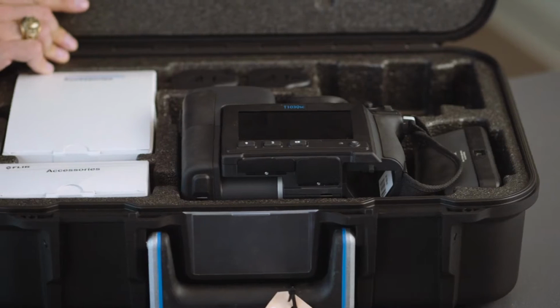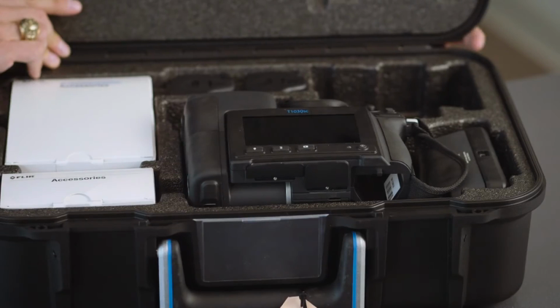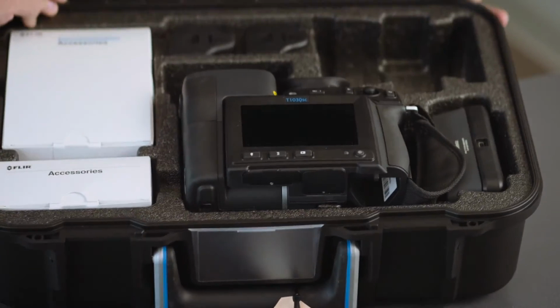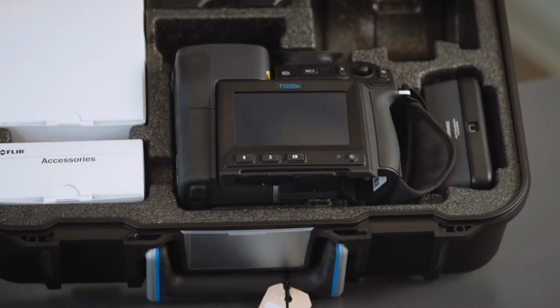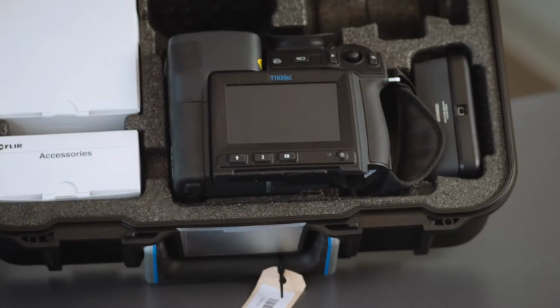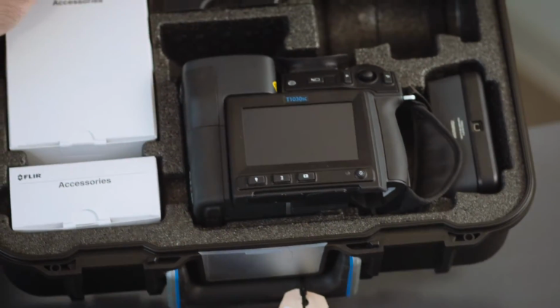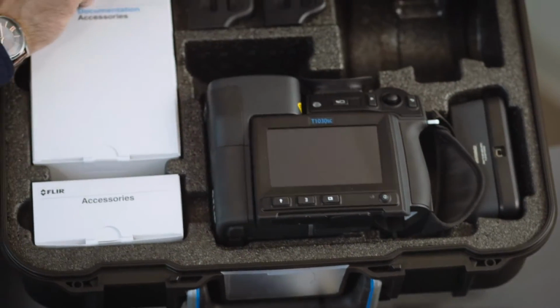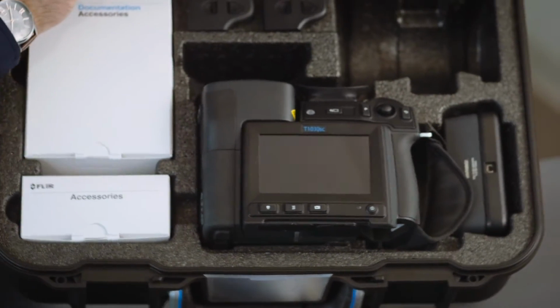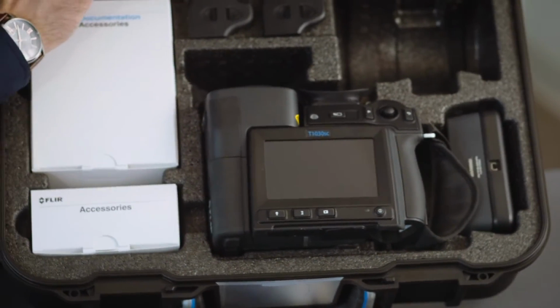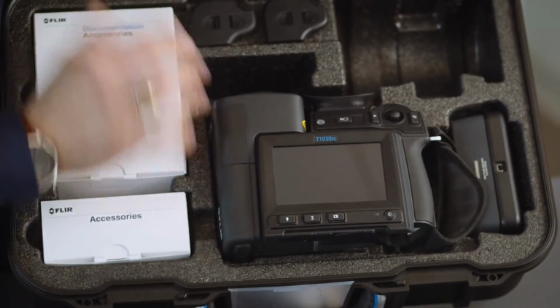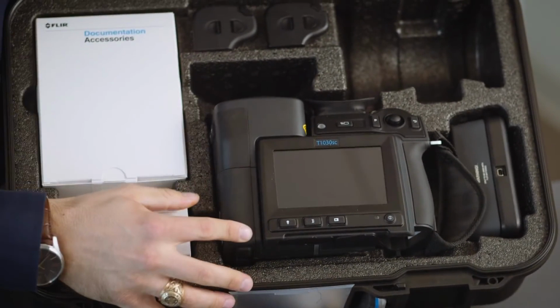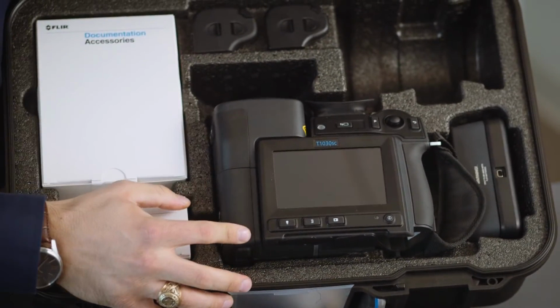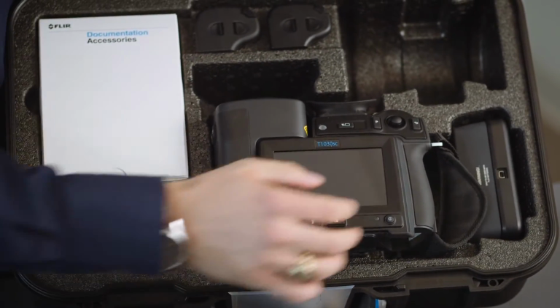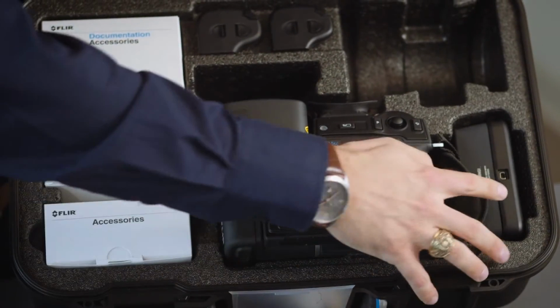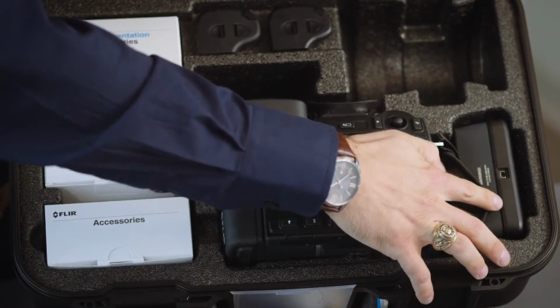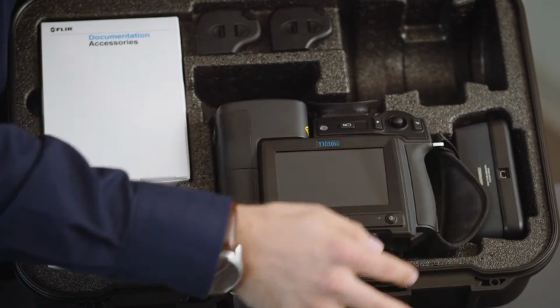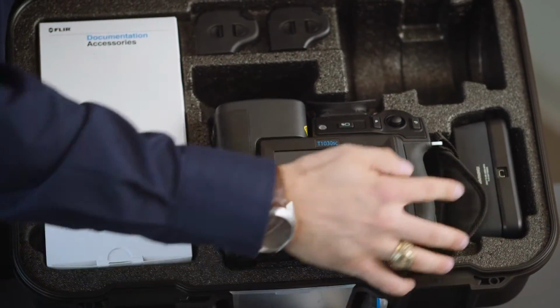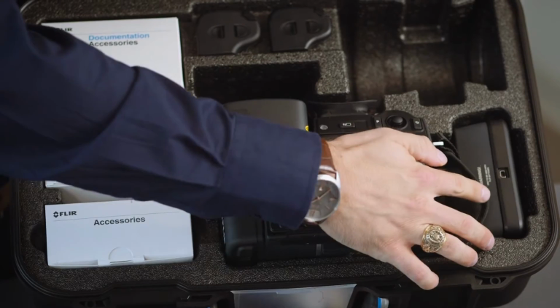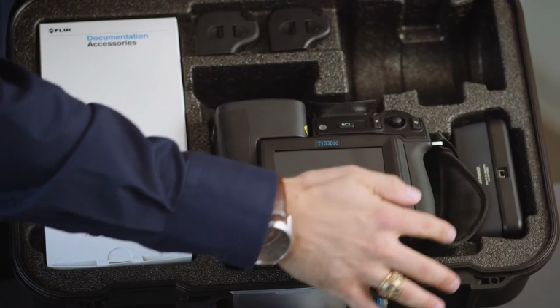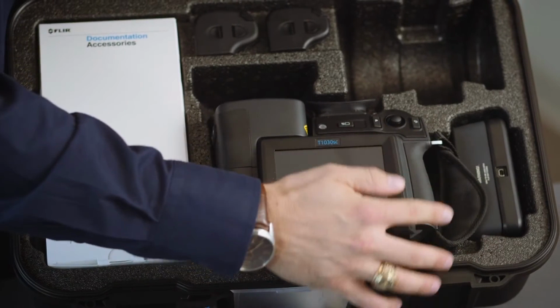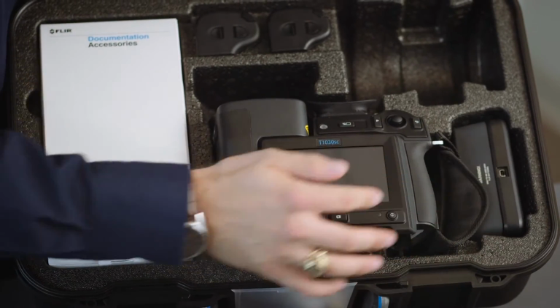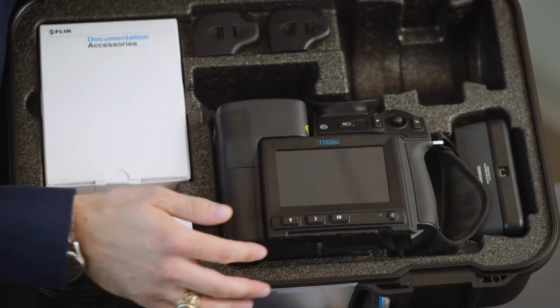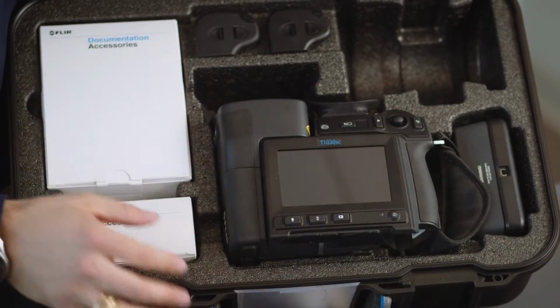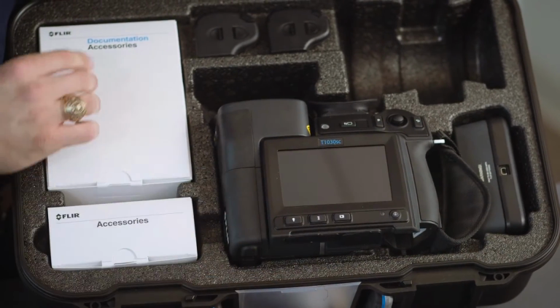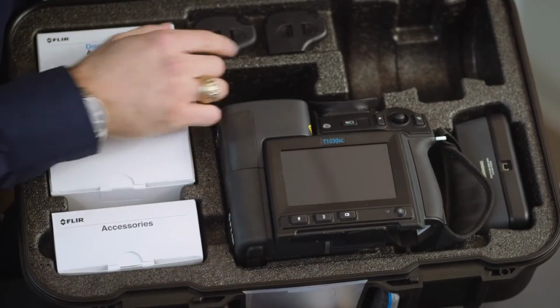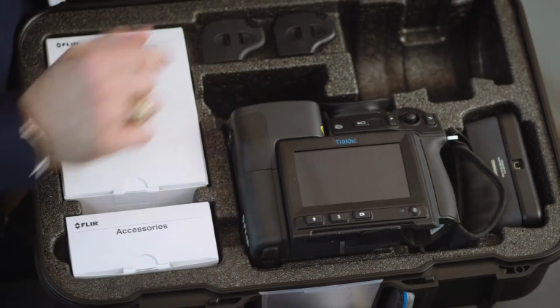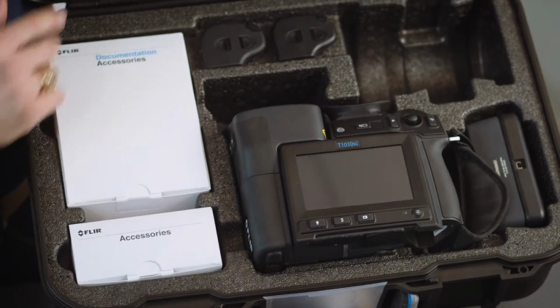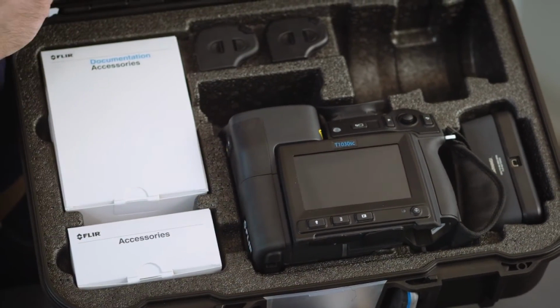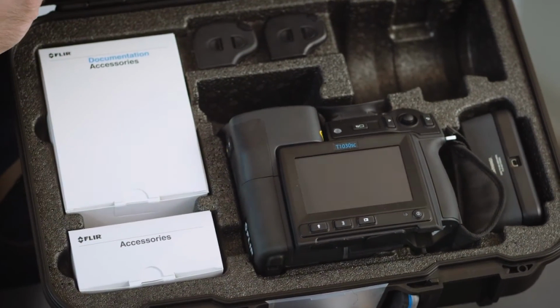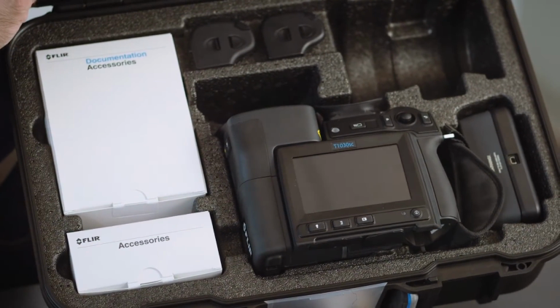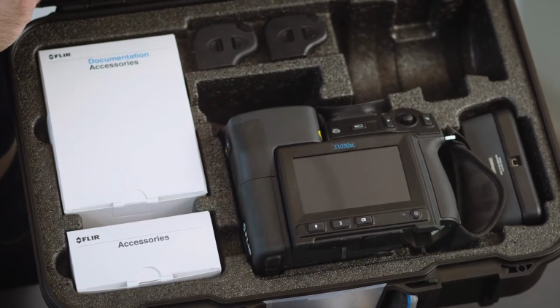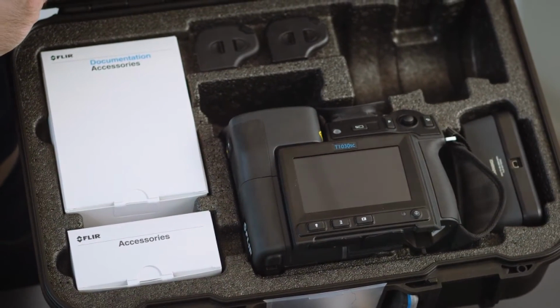You can see inside the box we have our new infrared camera, a docking charge station for our batteries, a couple of batteries, and a couple of boxes with accessories and a cable.